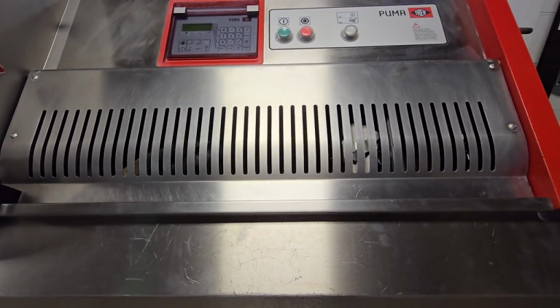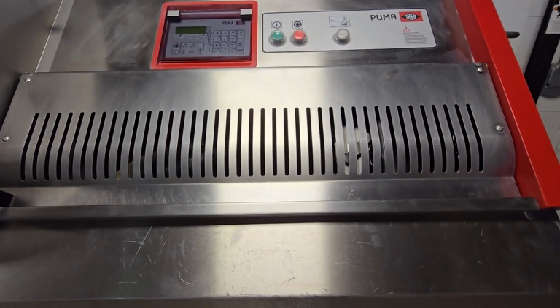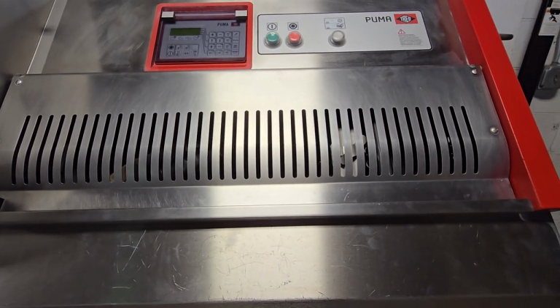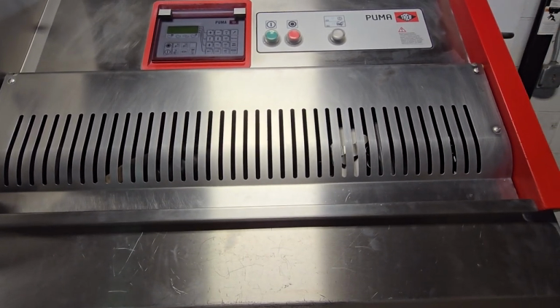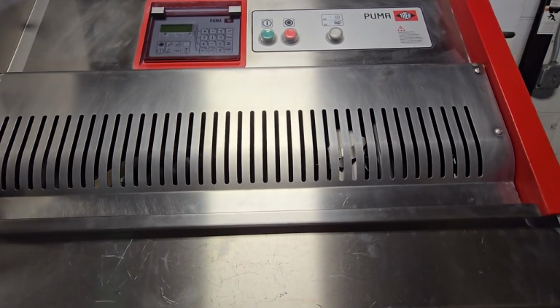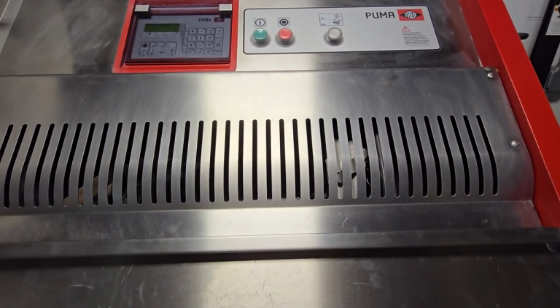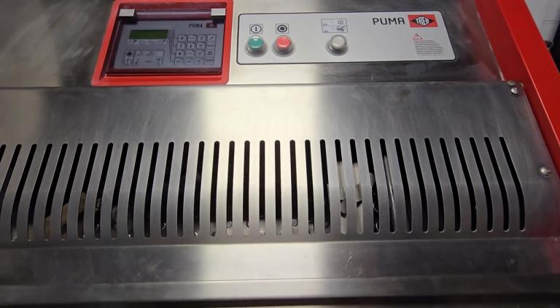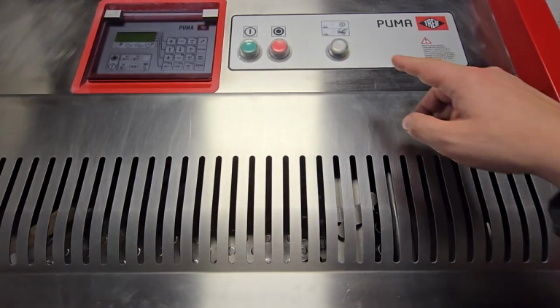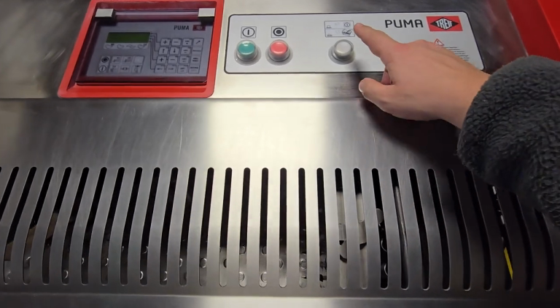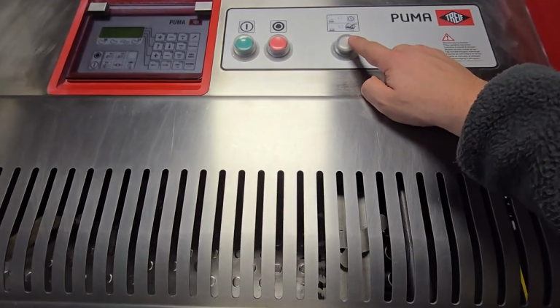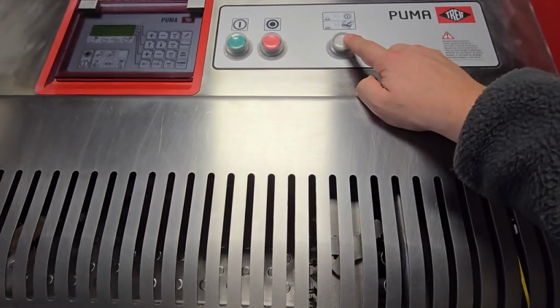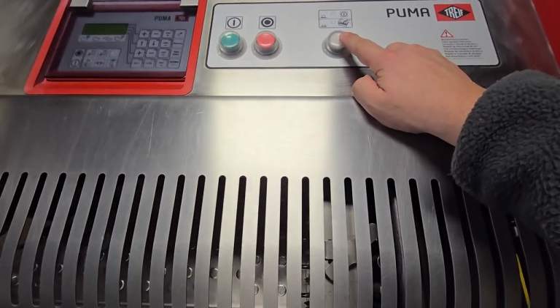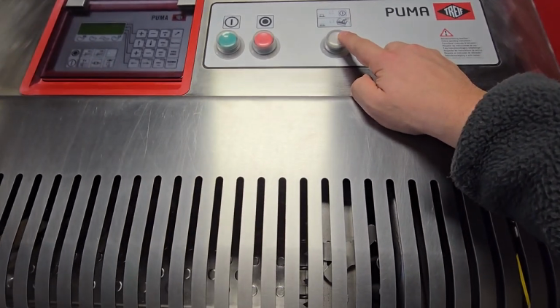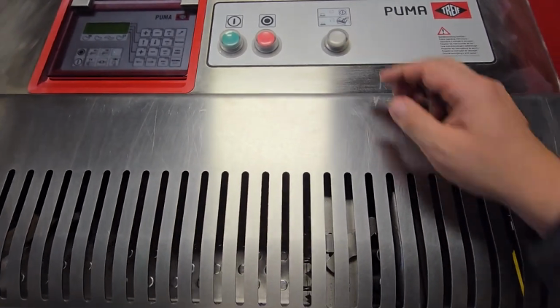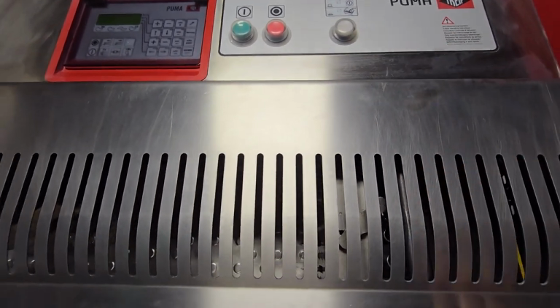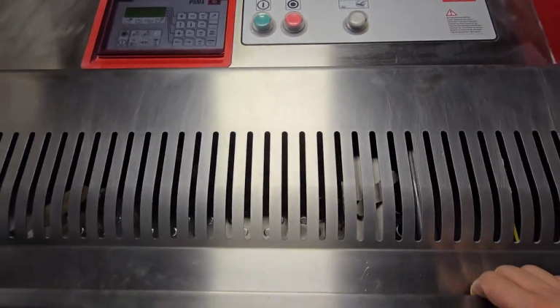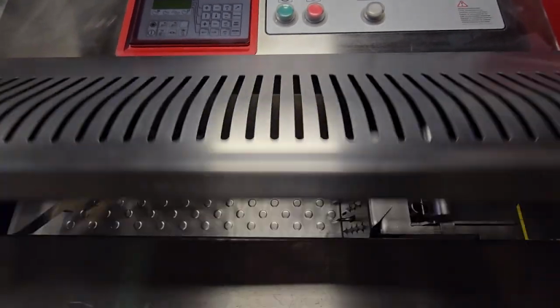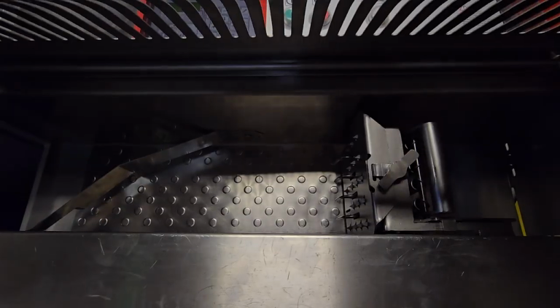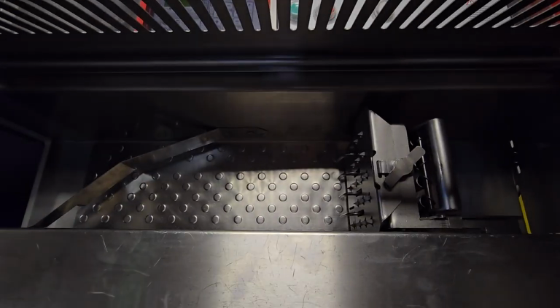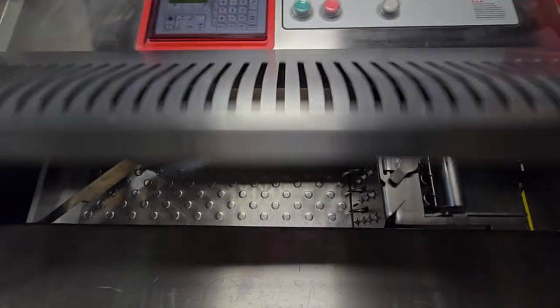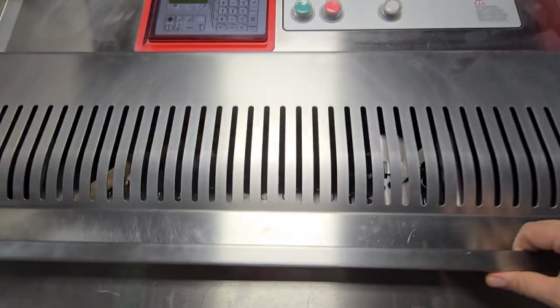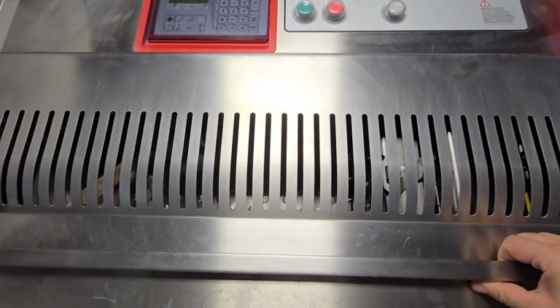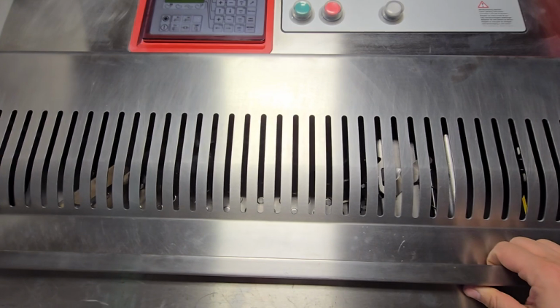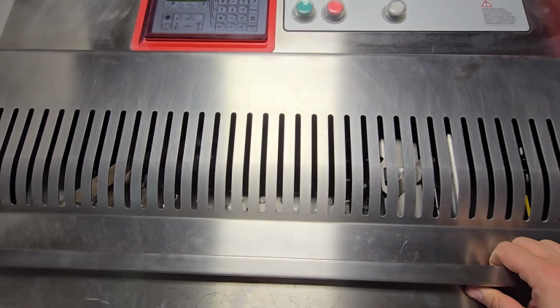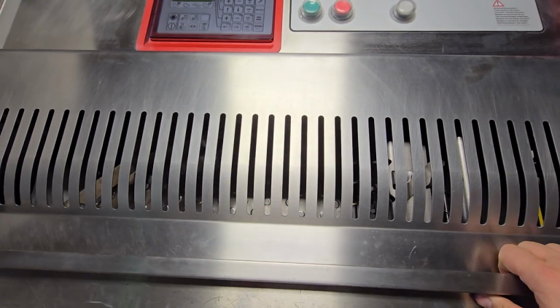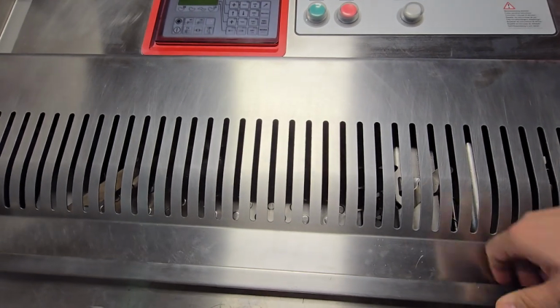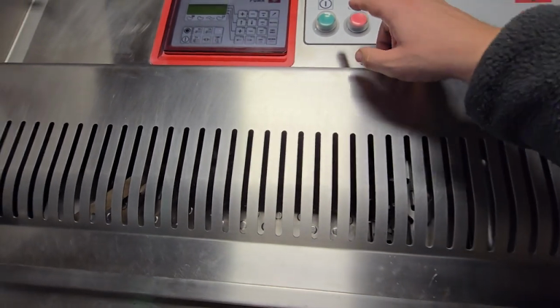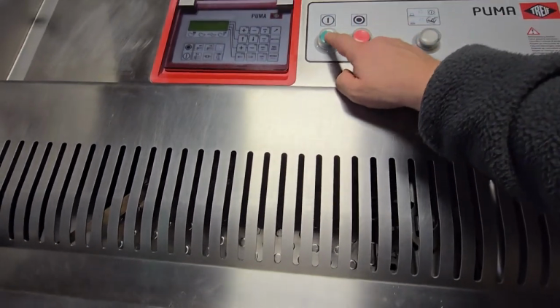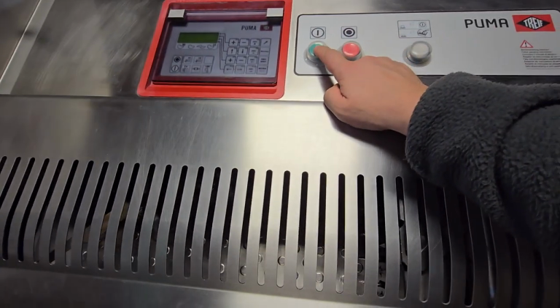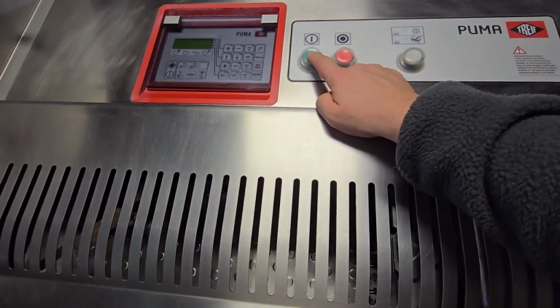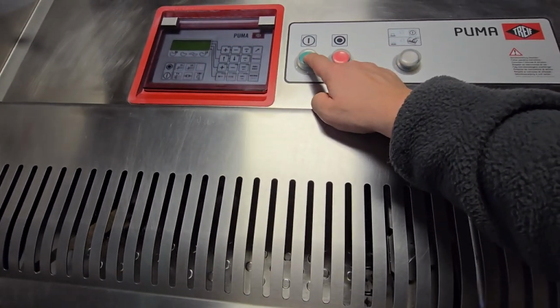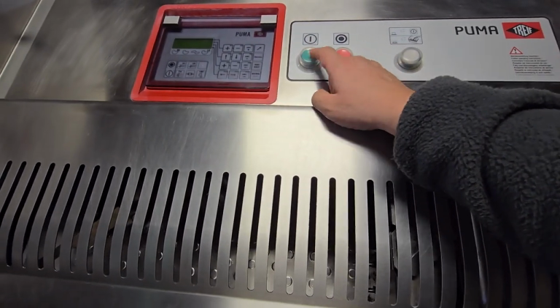Just to show — I have pressed this button turning off the white light, so when we open and close the chamber, it won't start until we press the green button.